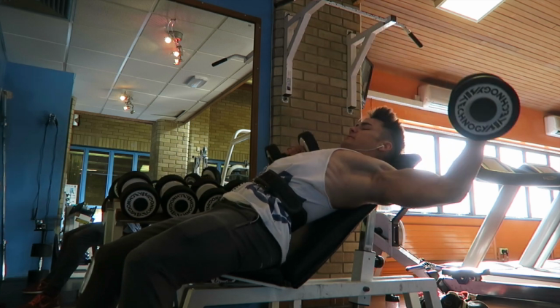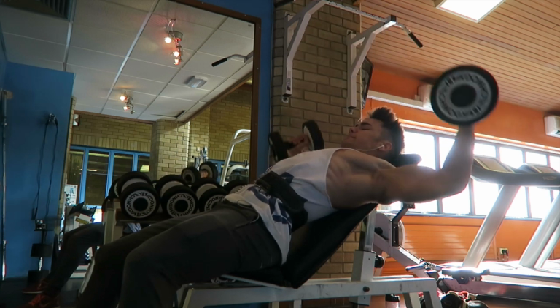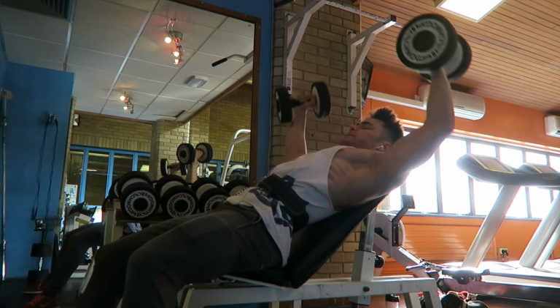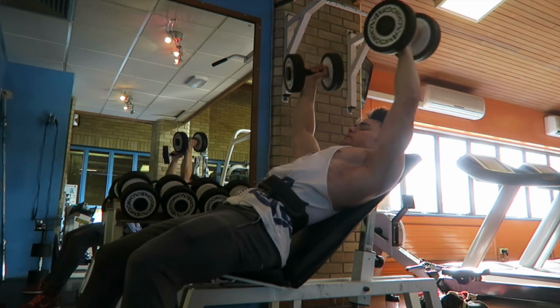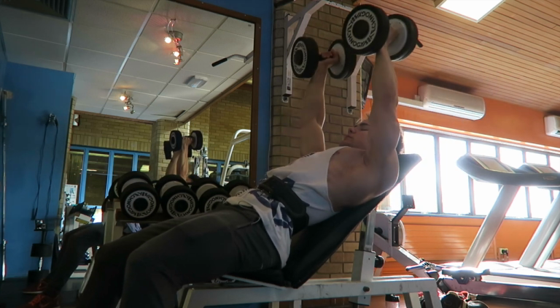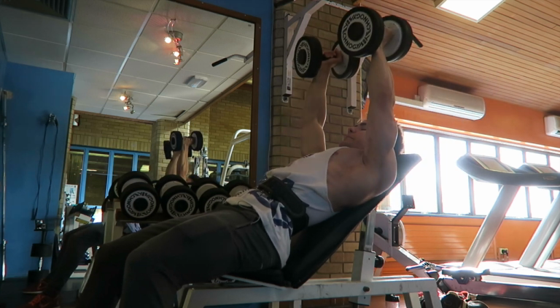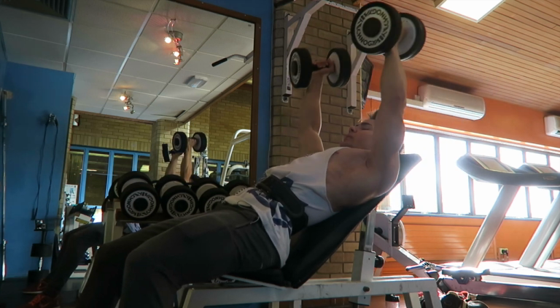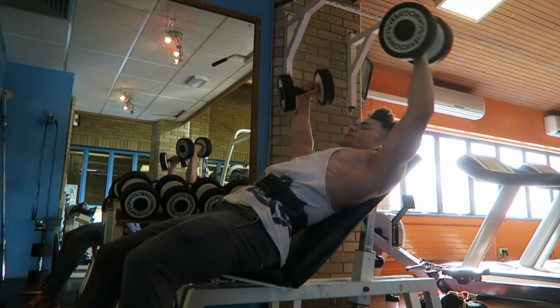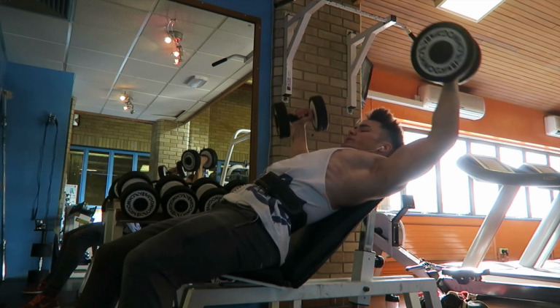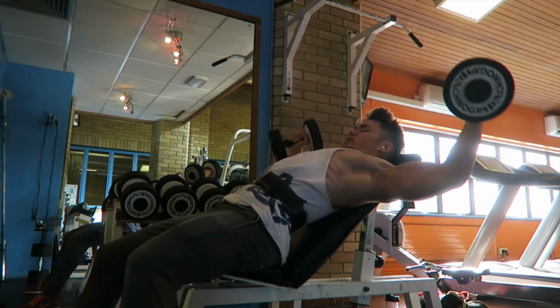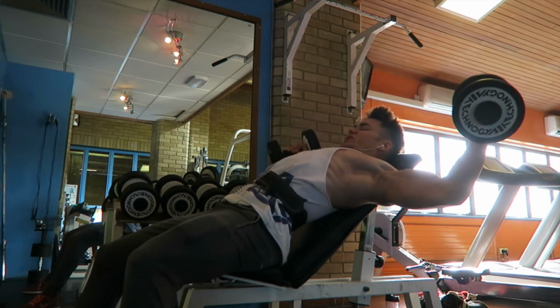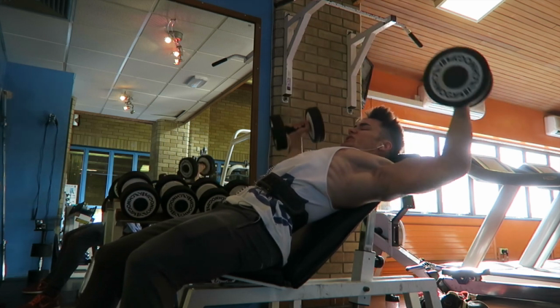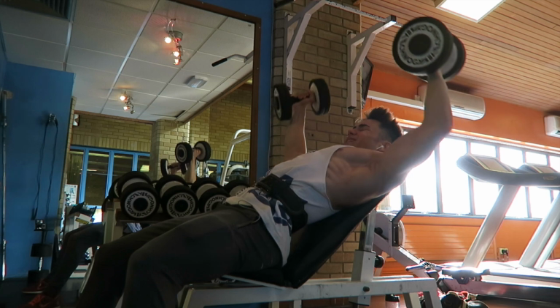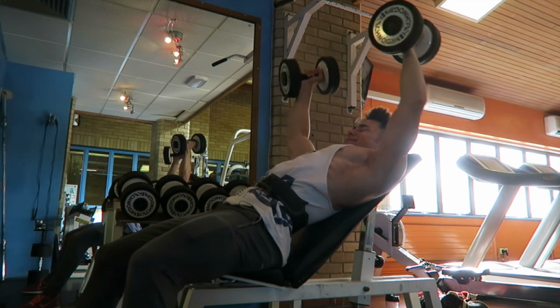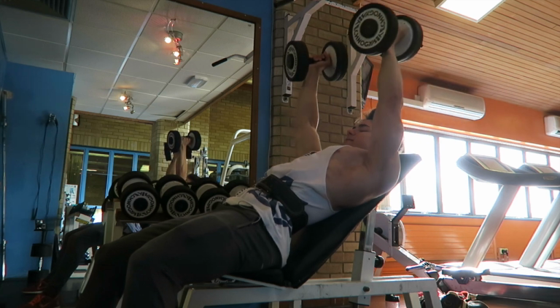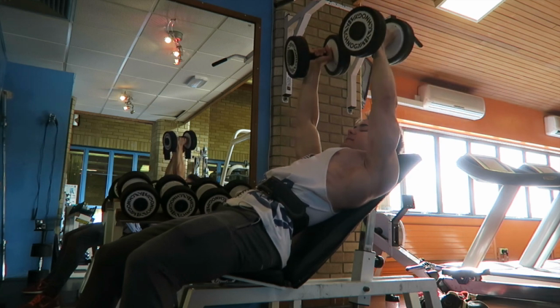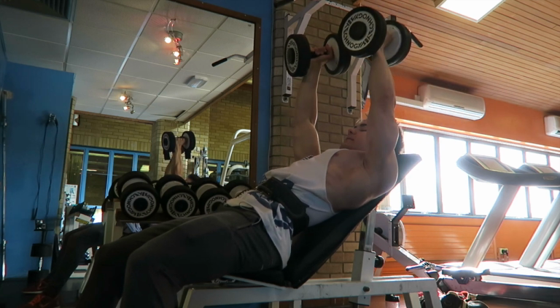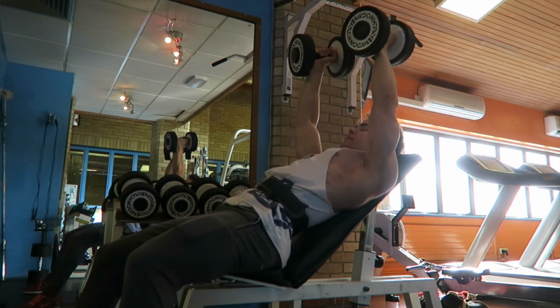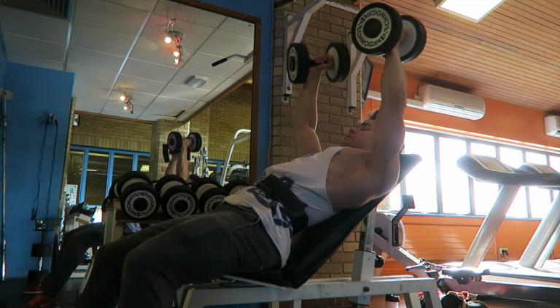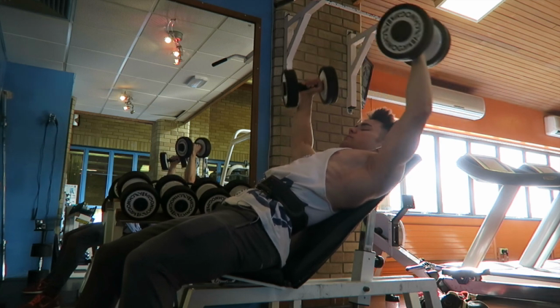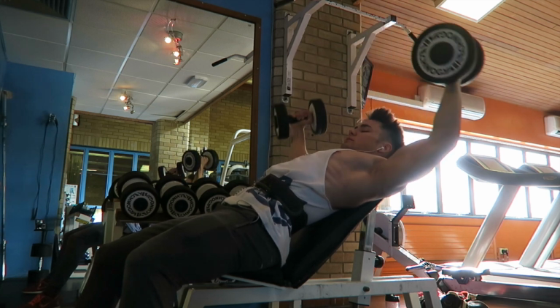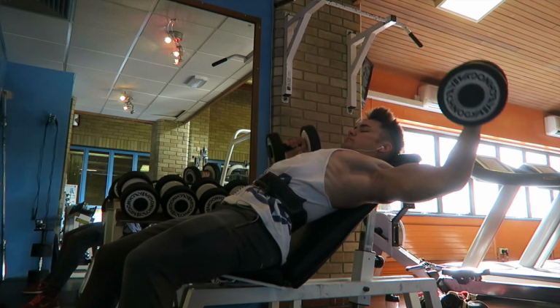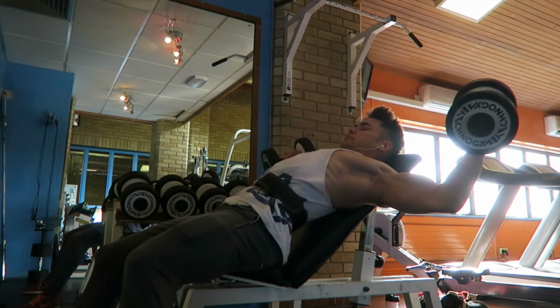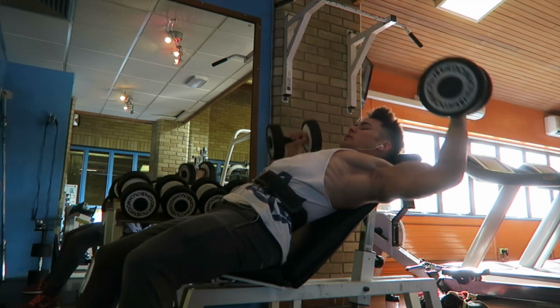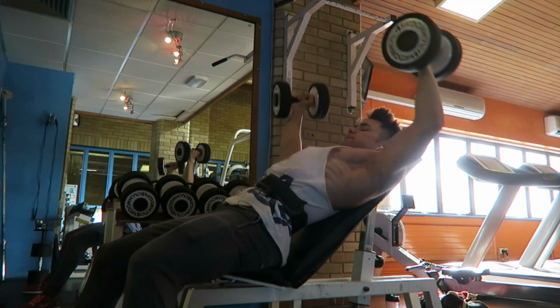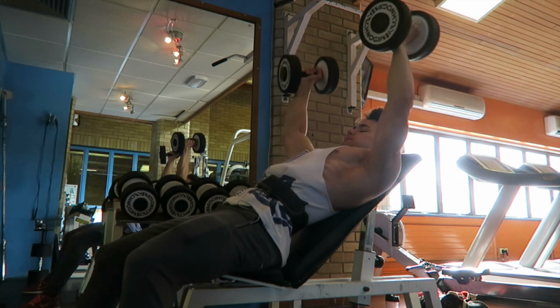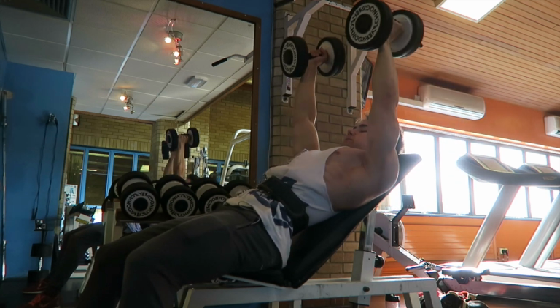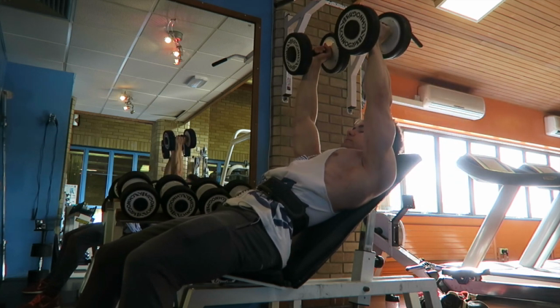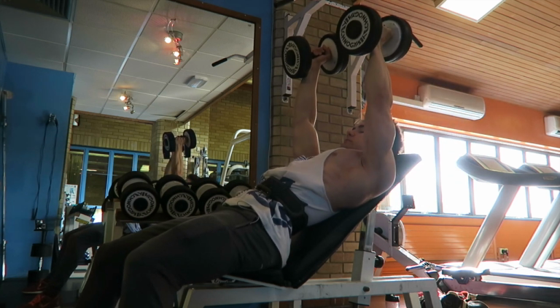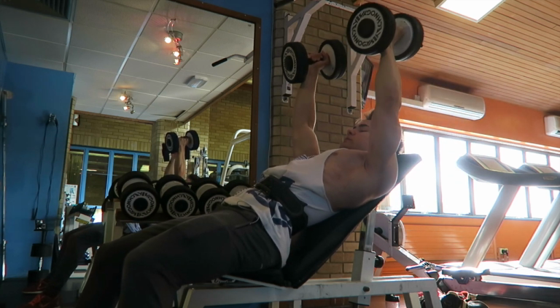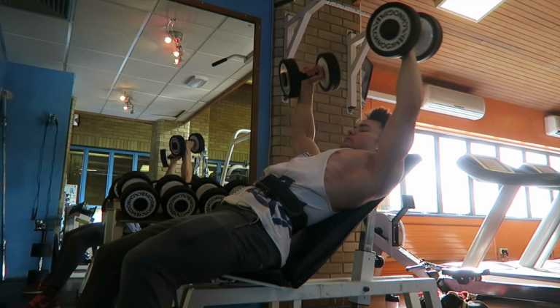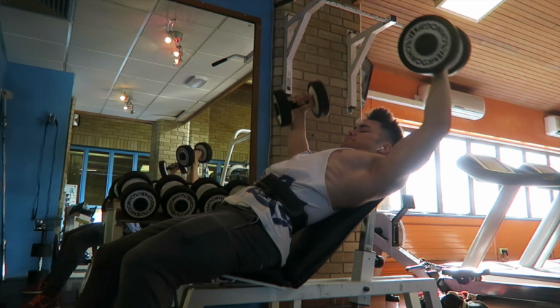If you prefer chest at home, you could do close grip press ups and then go into a tricep dip or something like that.